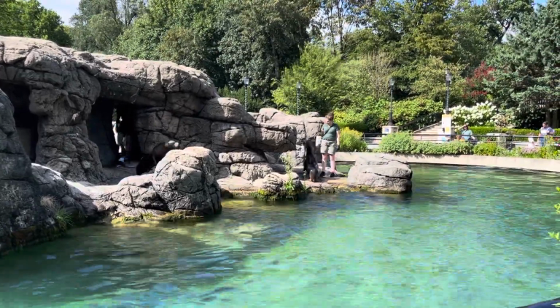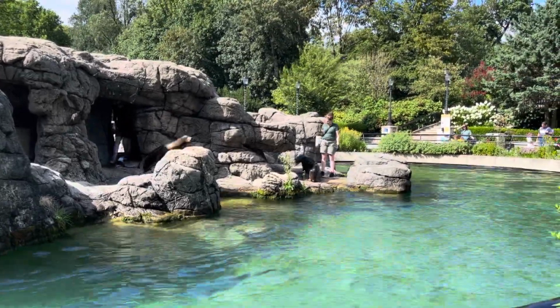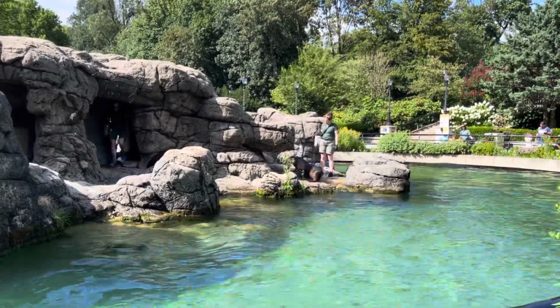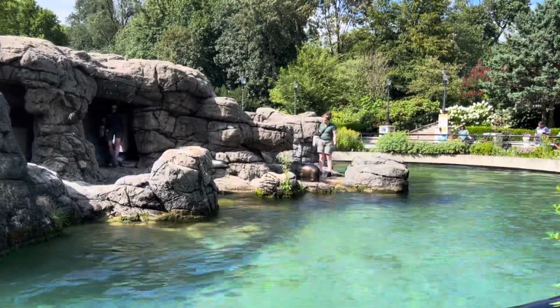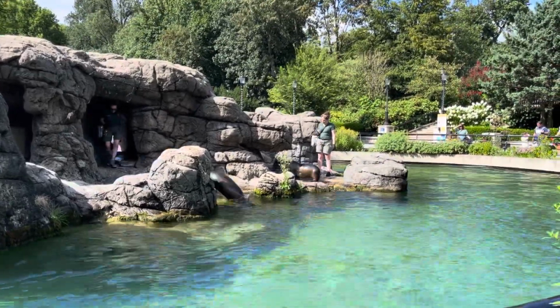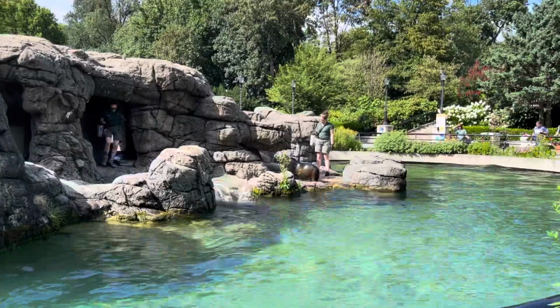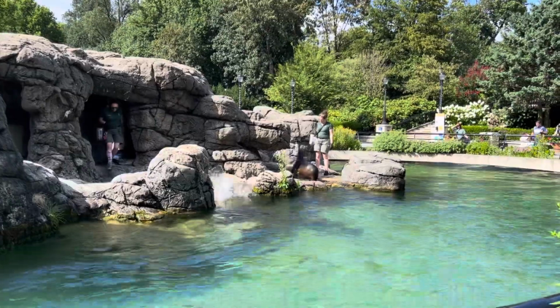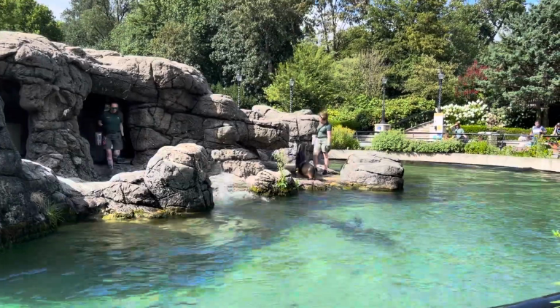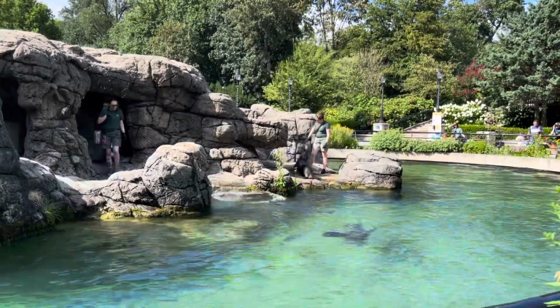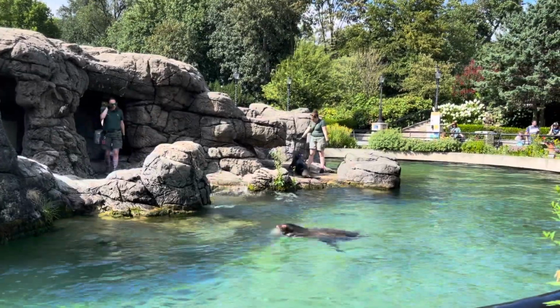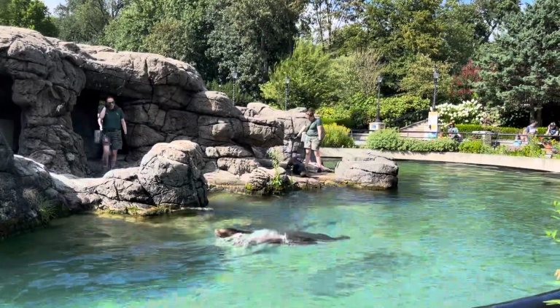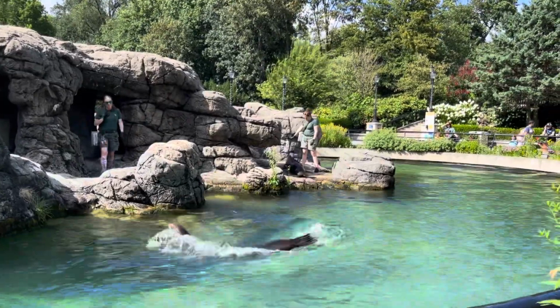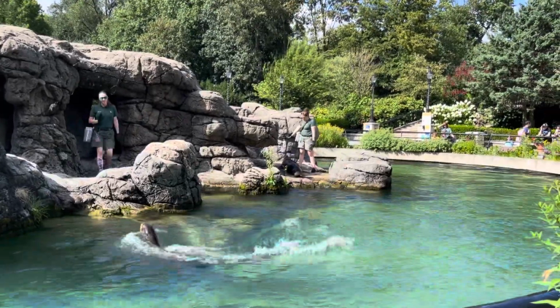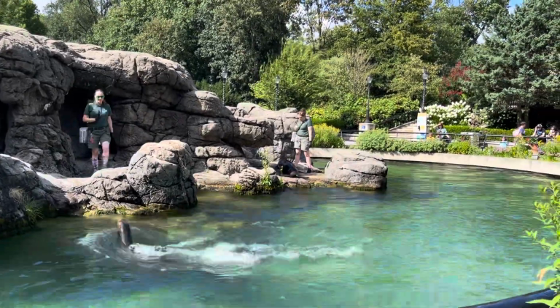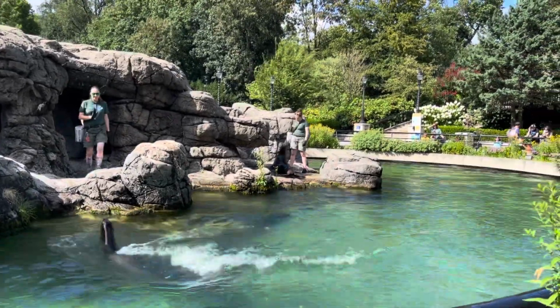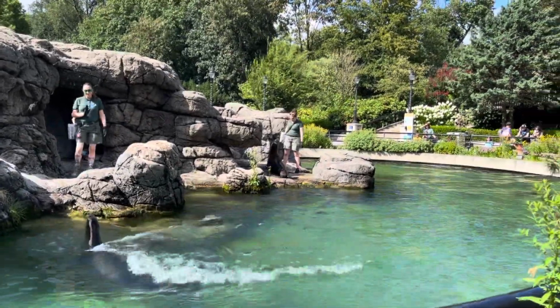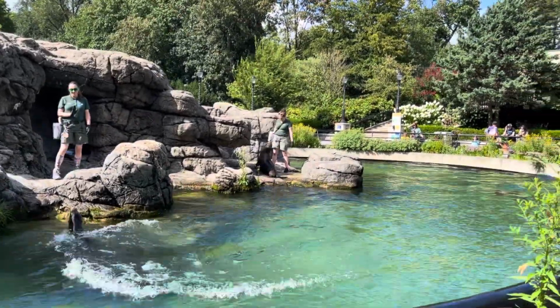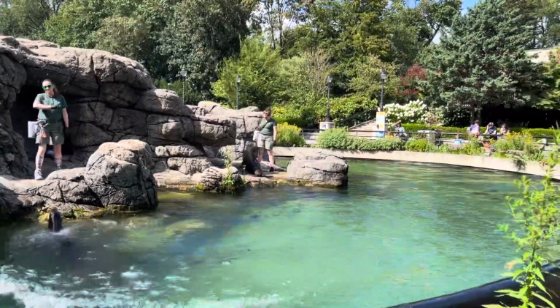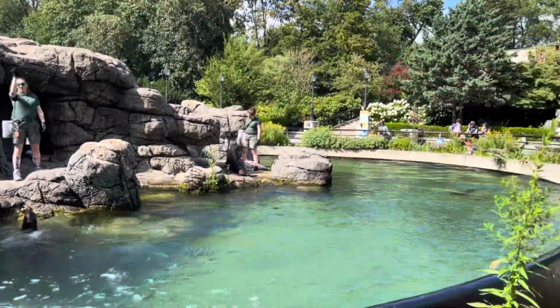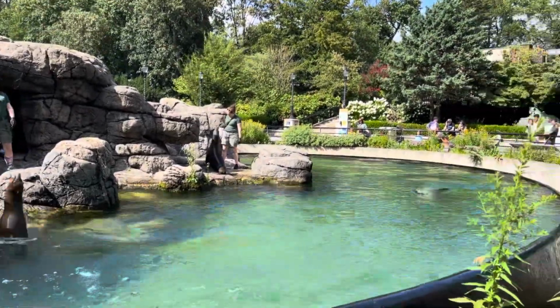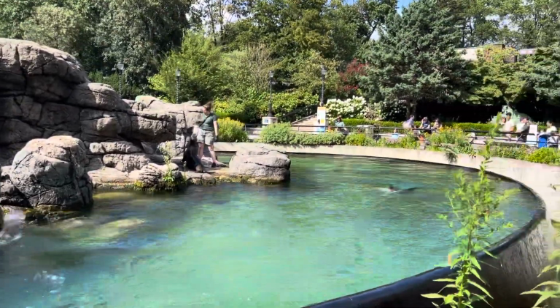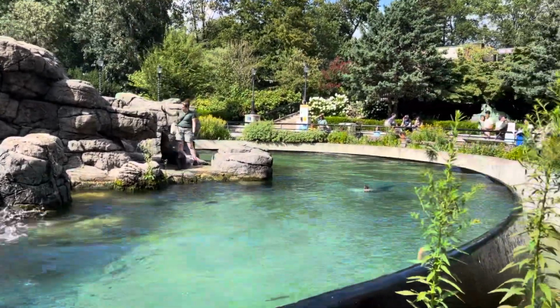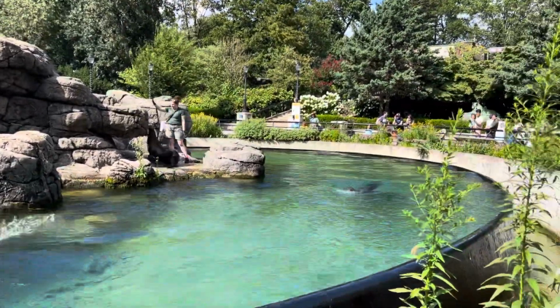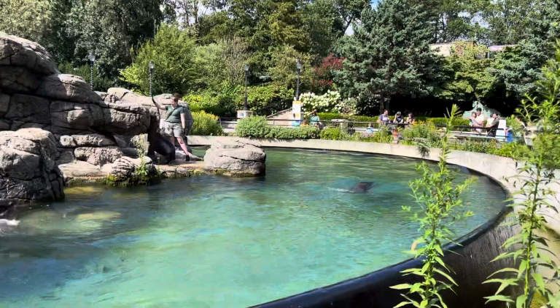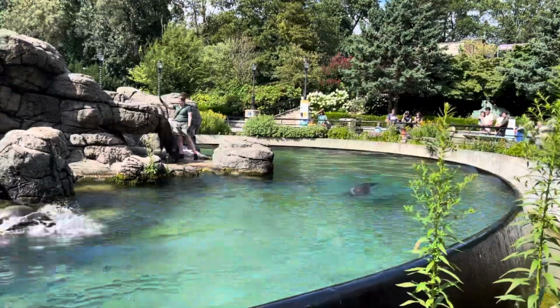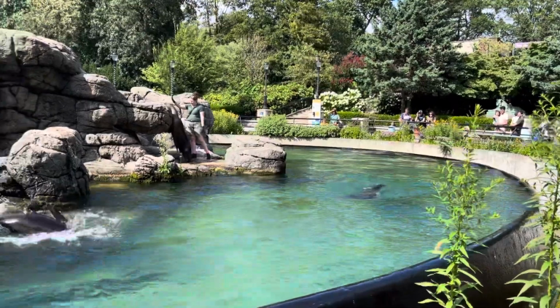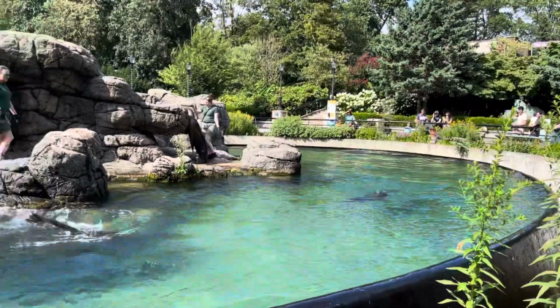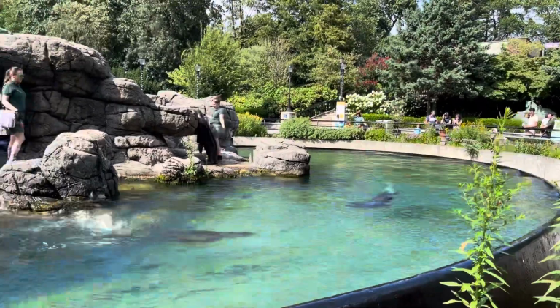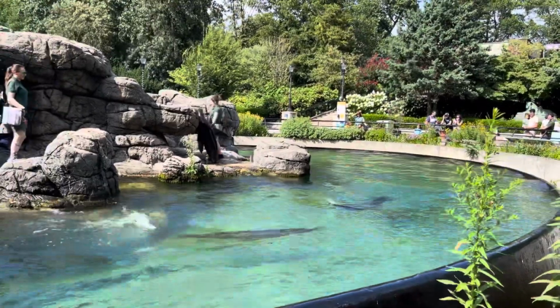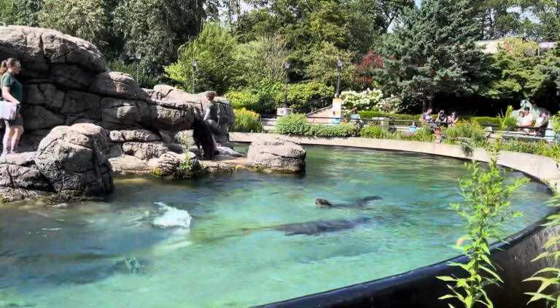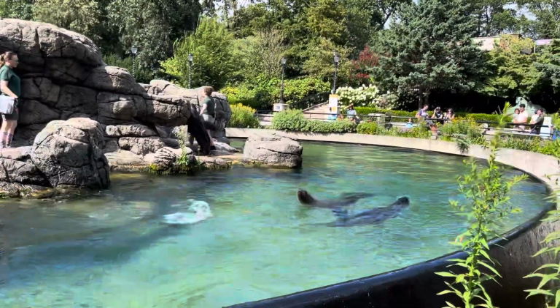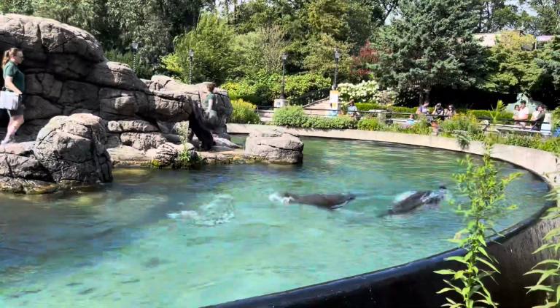This is when the keeper makes a fist, and the sea lion puts his nose to it, or touches a target pole presented to them. This allows the keeper to position the sea lion.